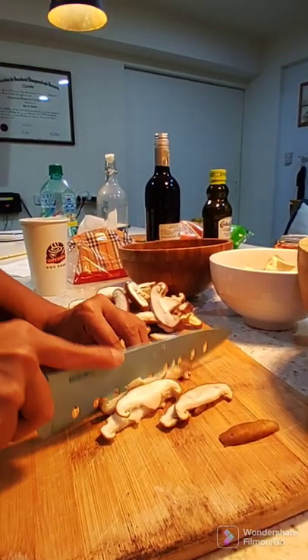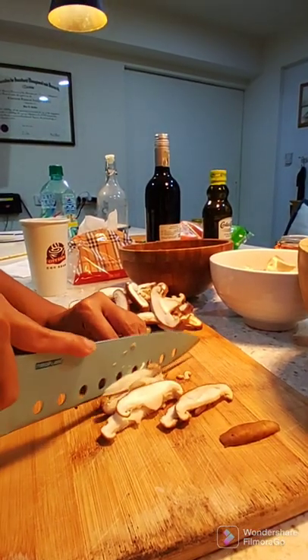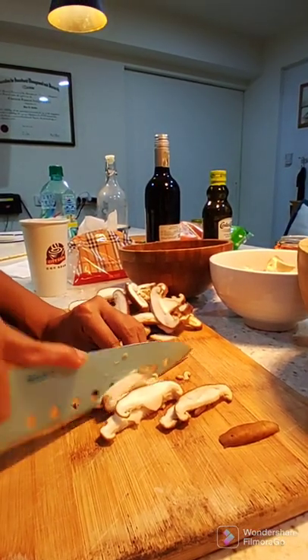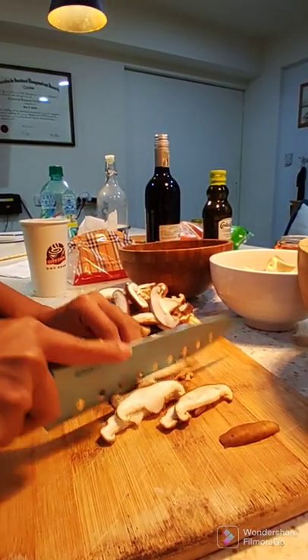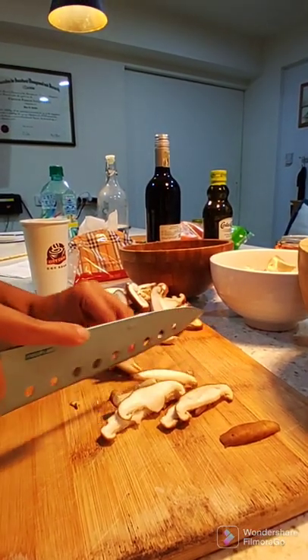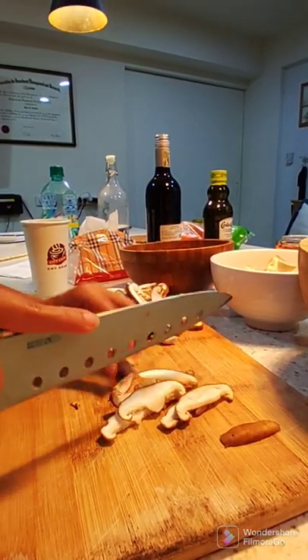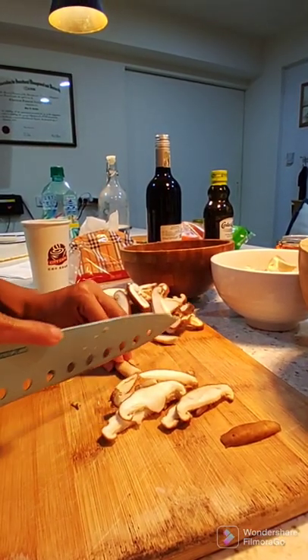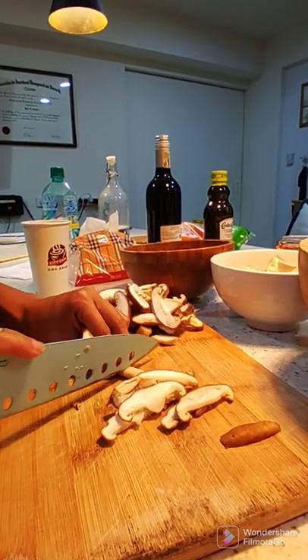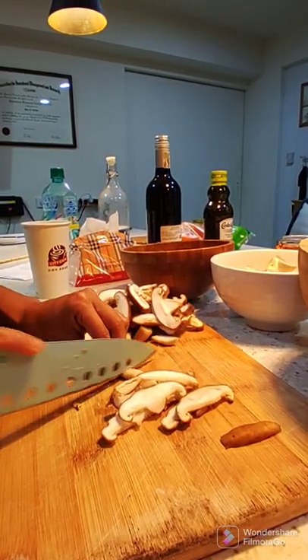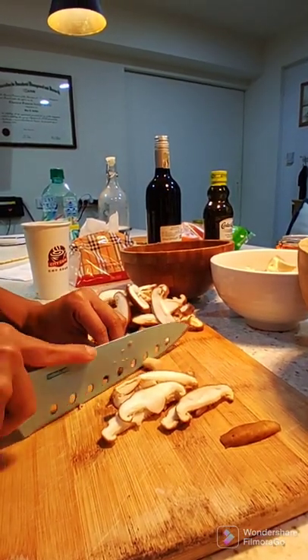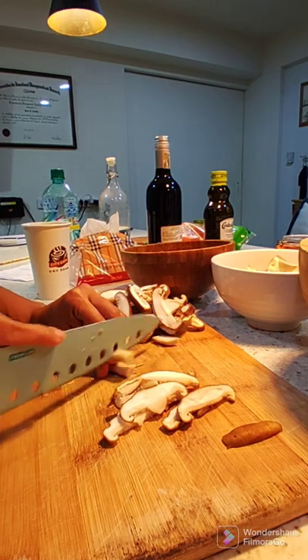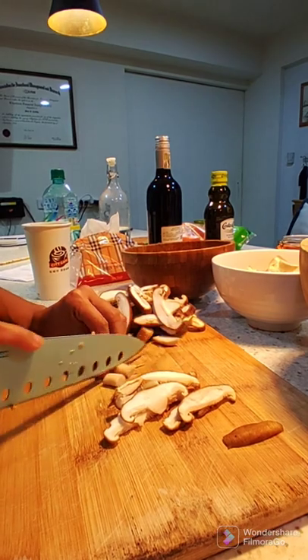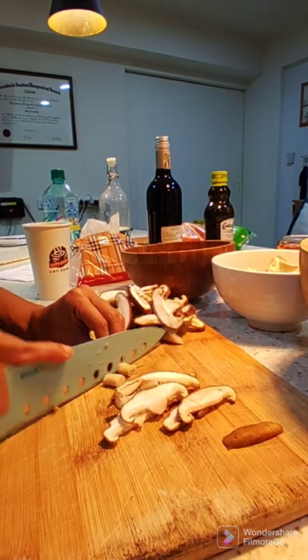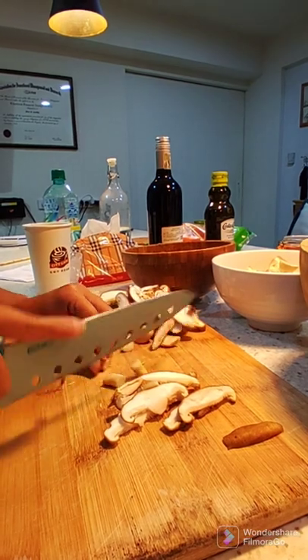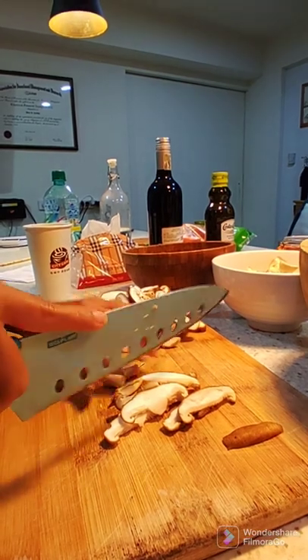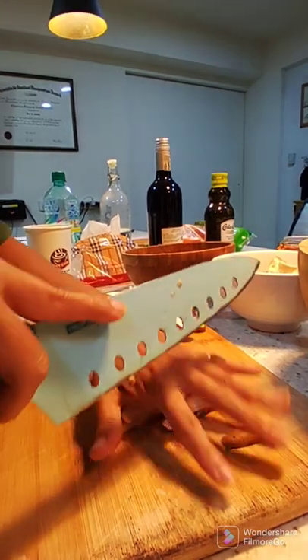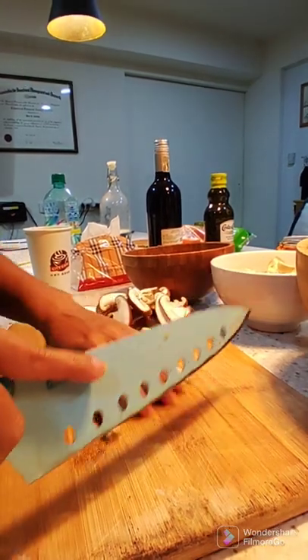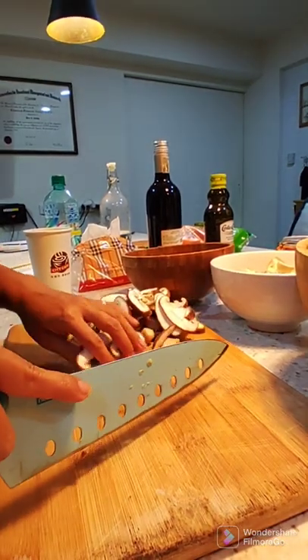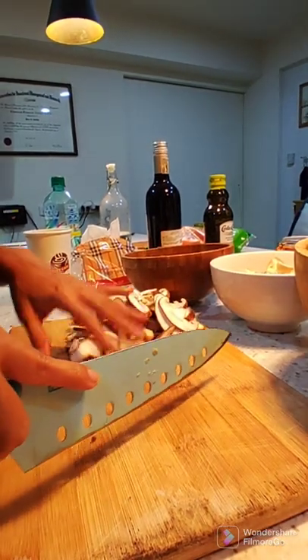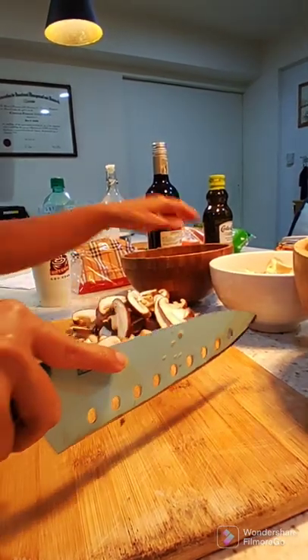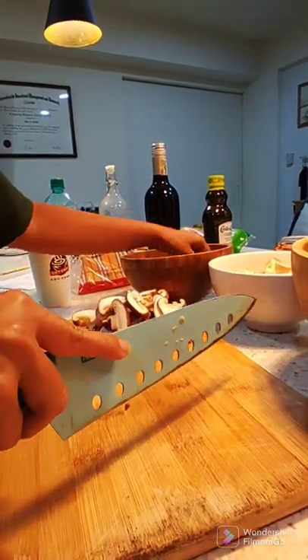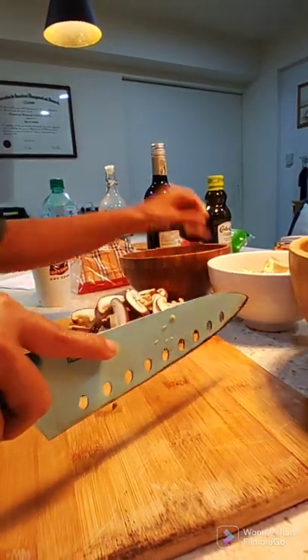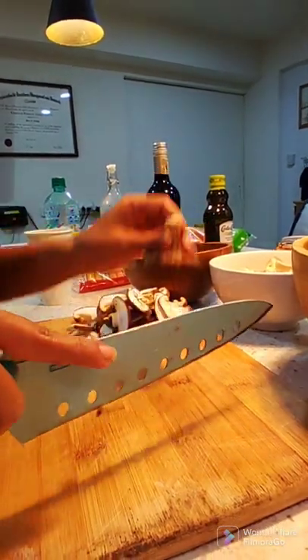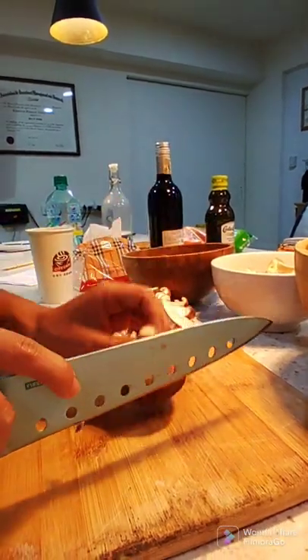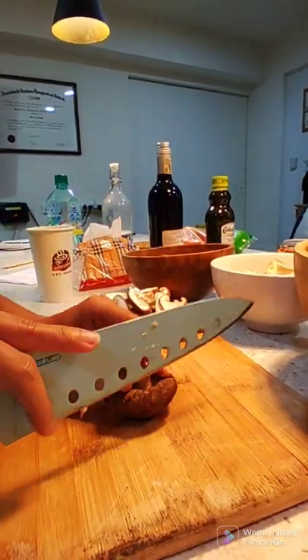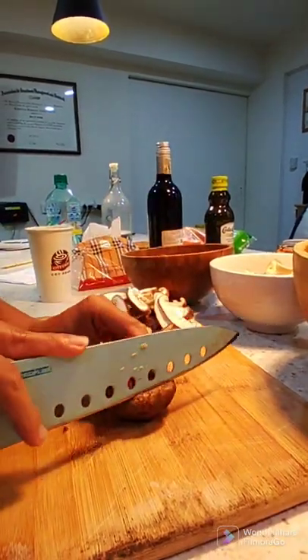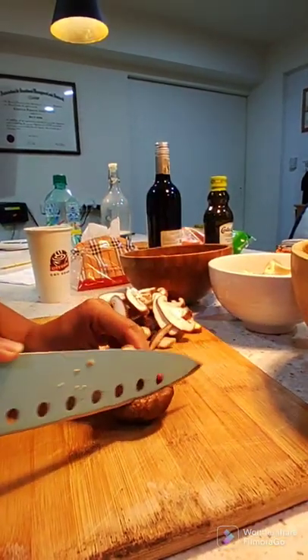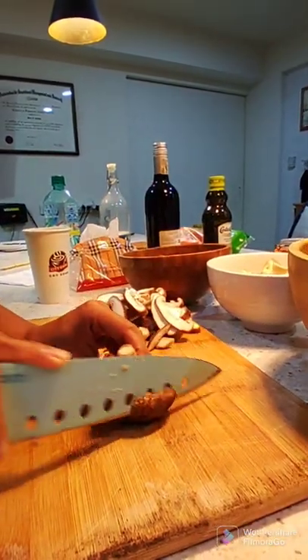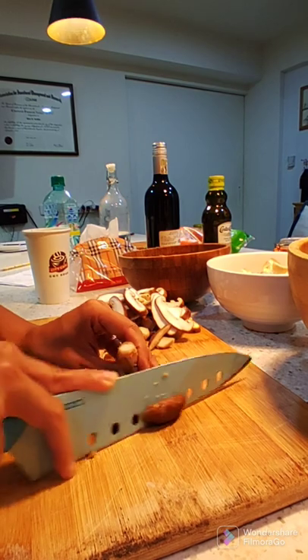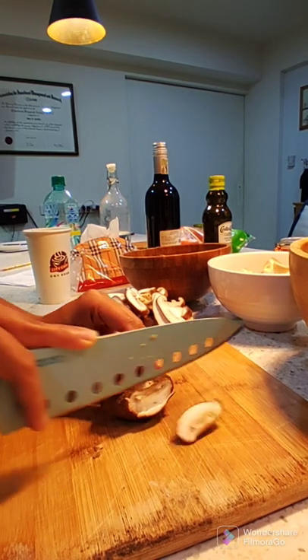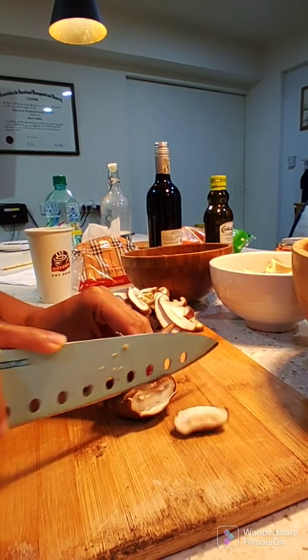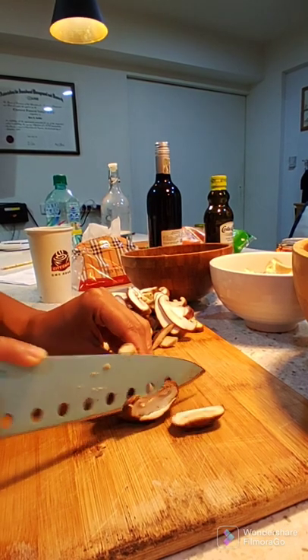Today we're going to cook Croatian mushroom goulash, vegan, vegetarian, with three different kinds of mushrooms. I'm going to introduce them later.